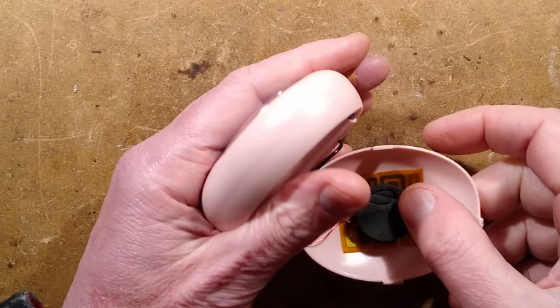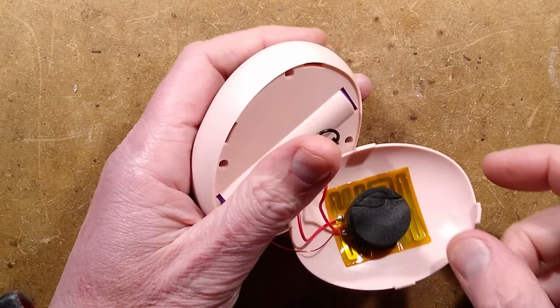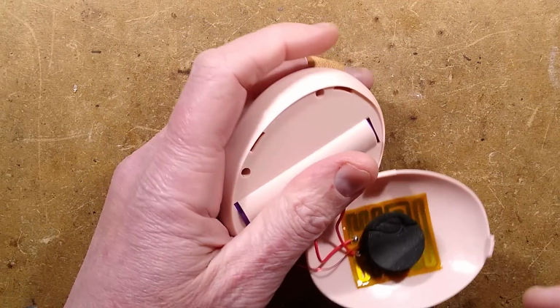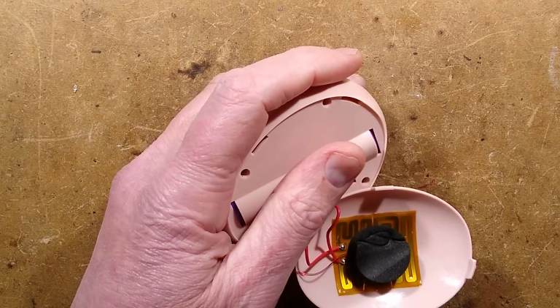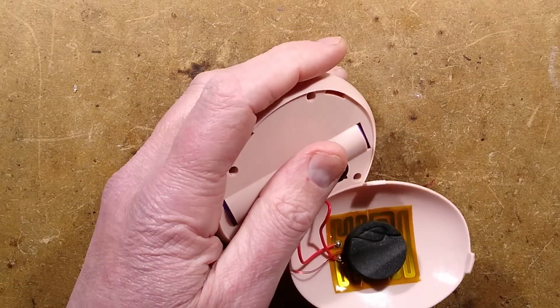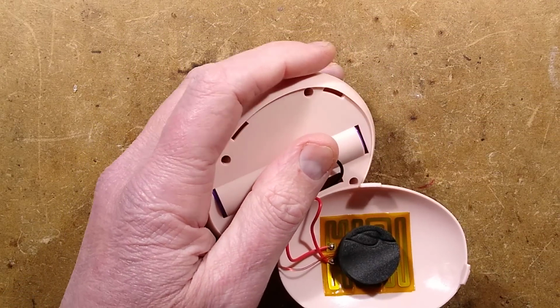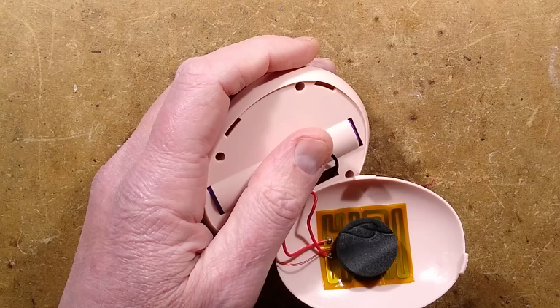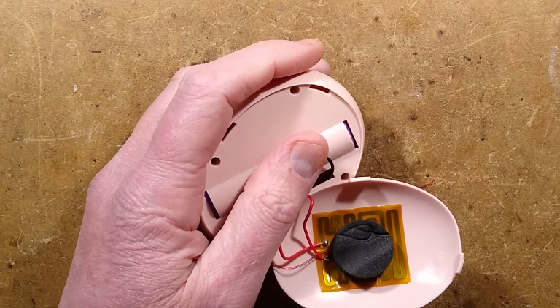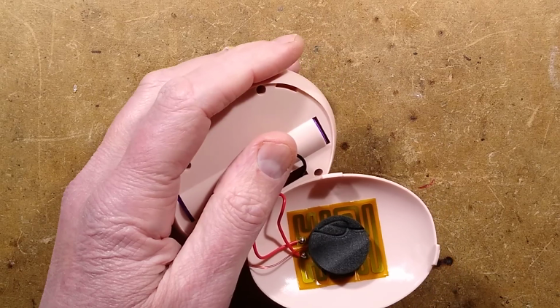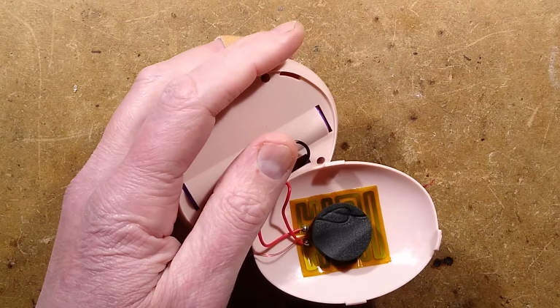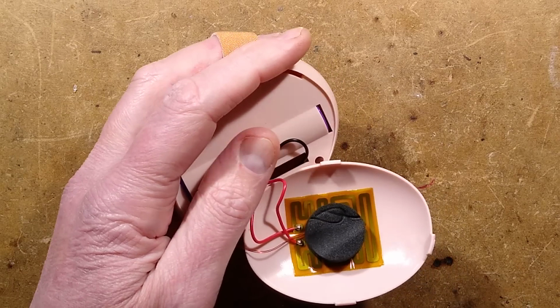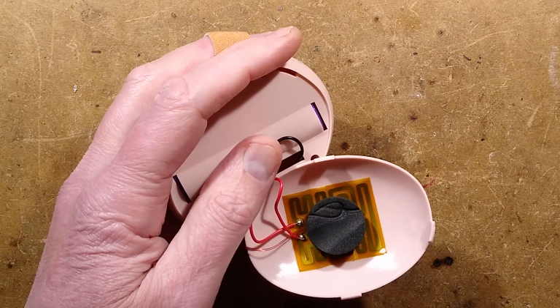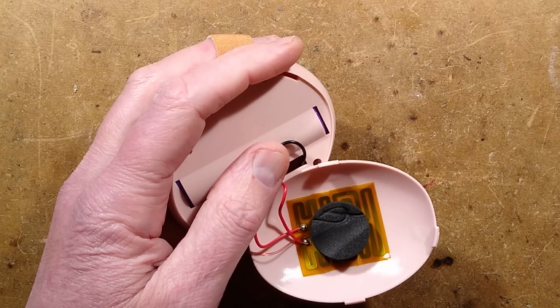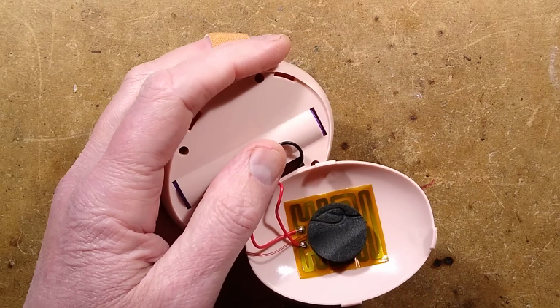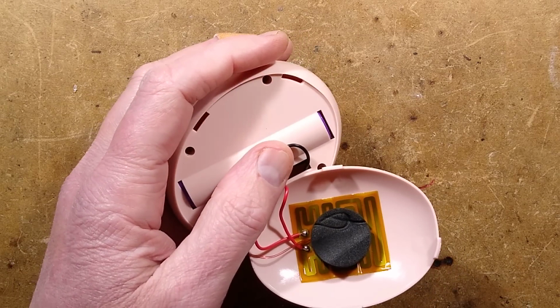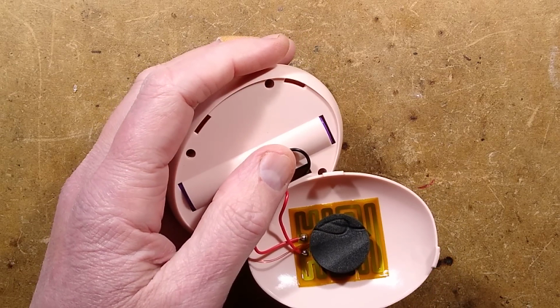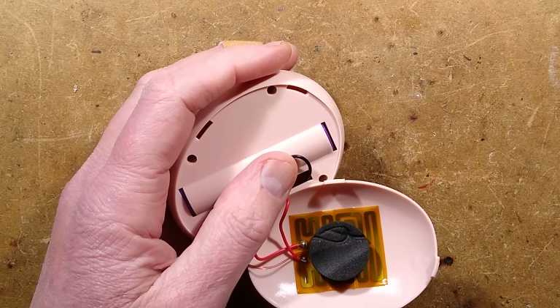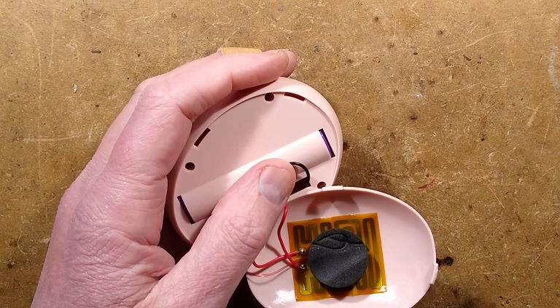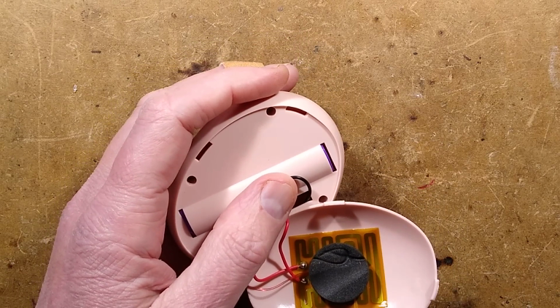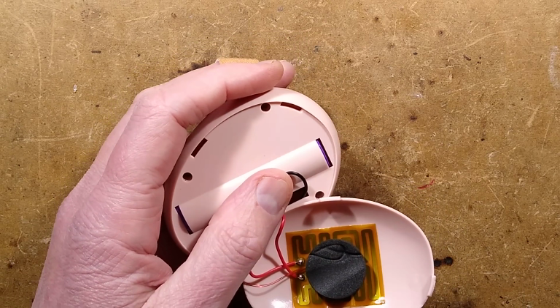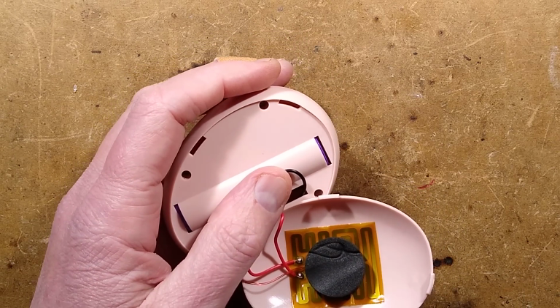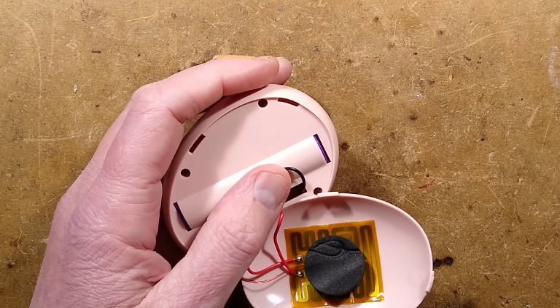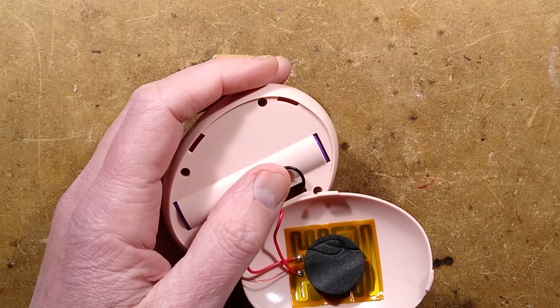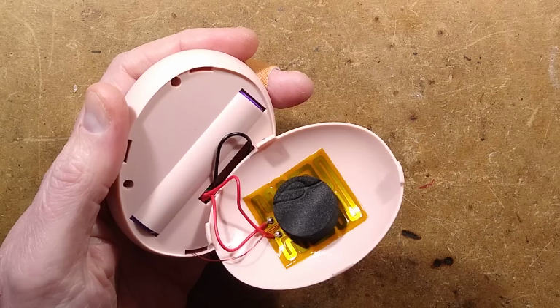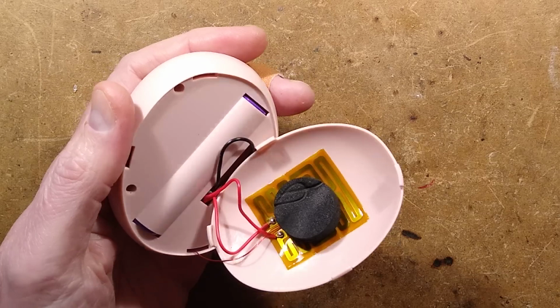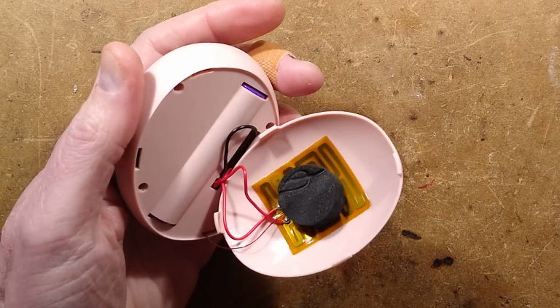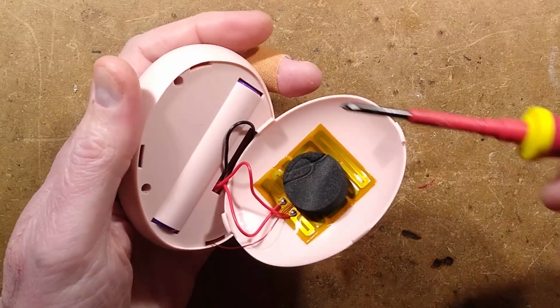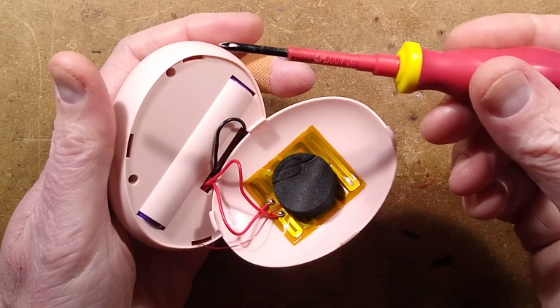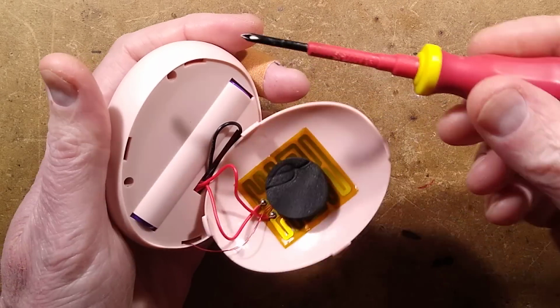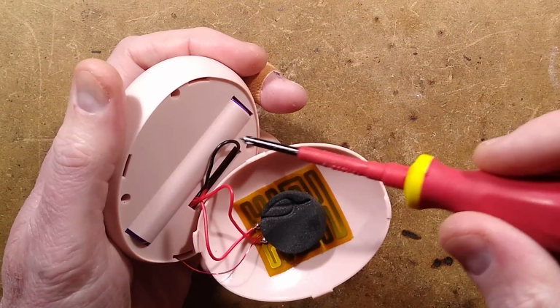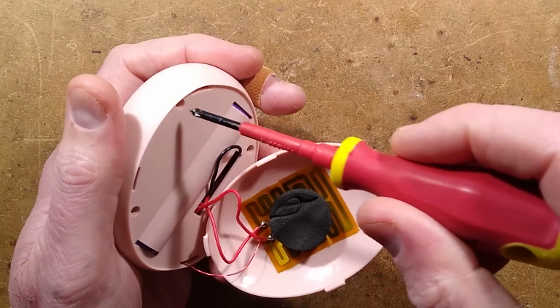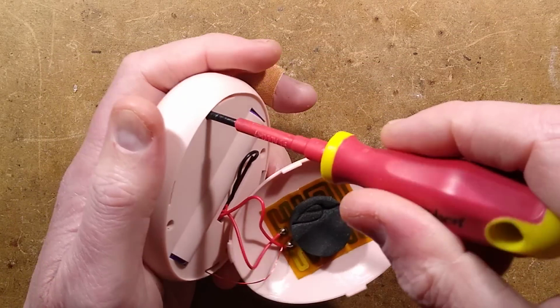I'm just going to look for a screwdriver because I appear to have misplaced the one of that size. One moment please. I have located the screwdriver.